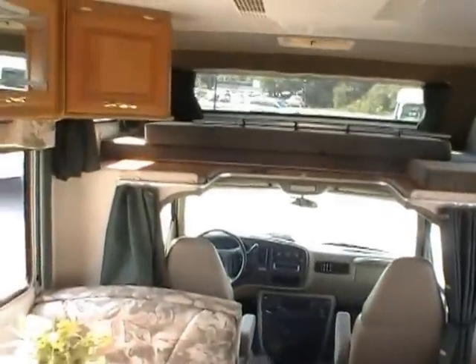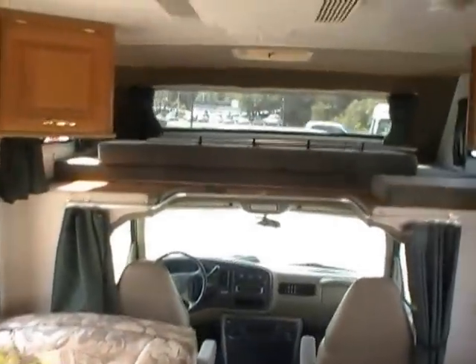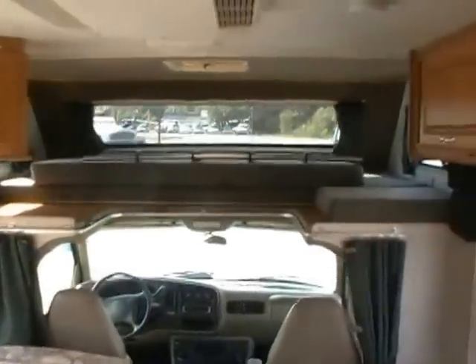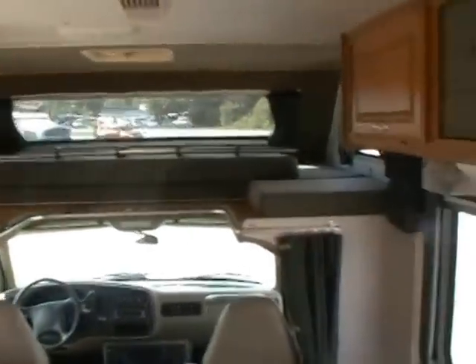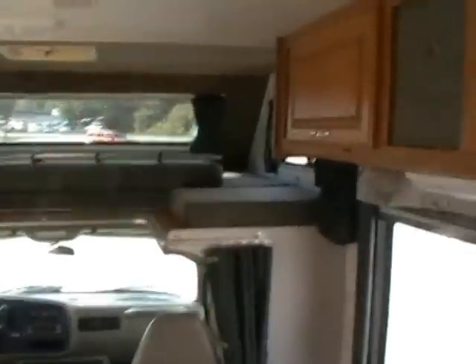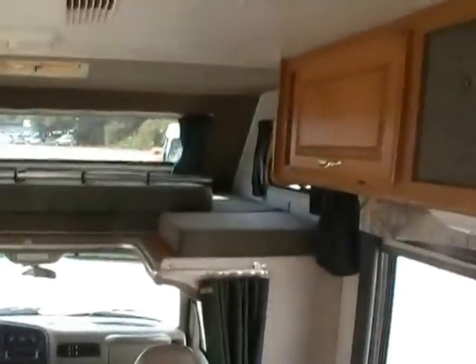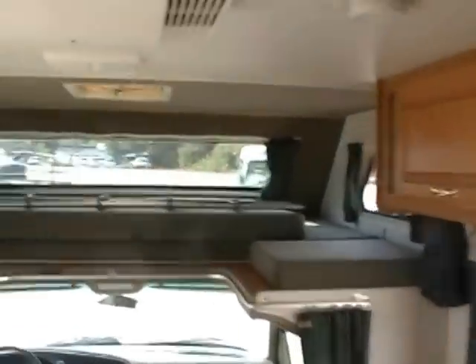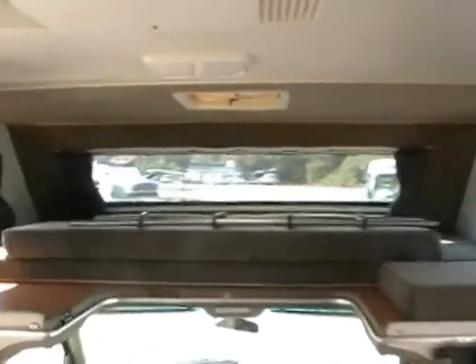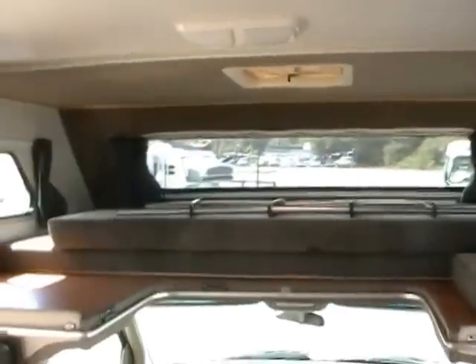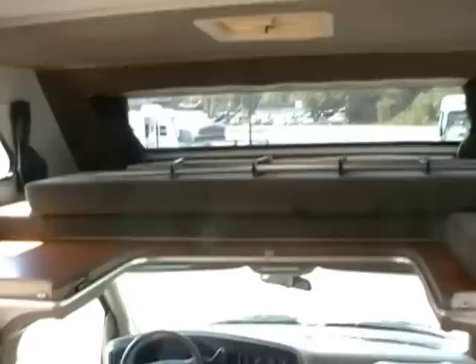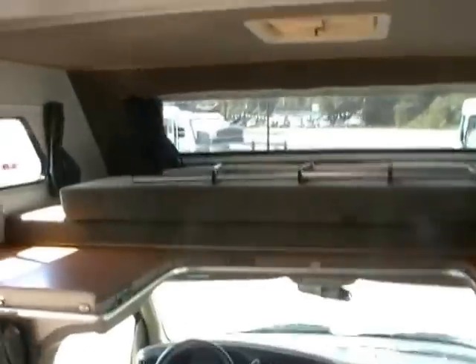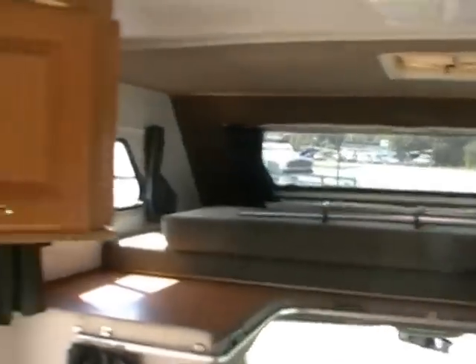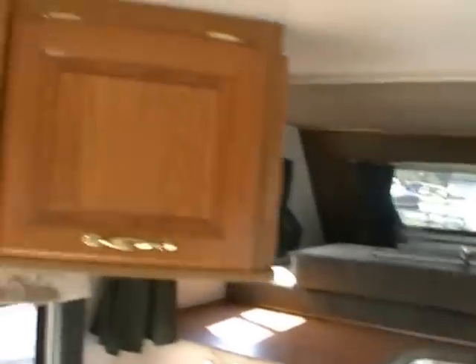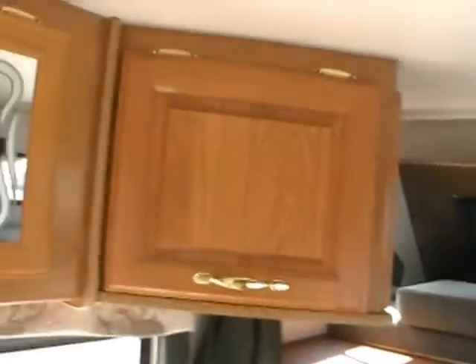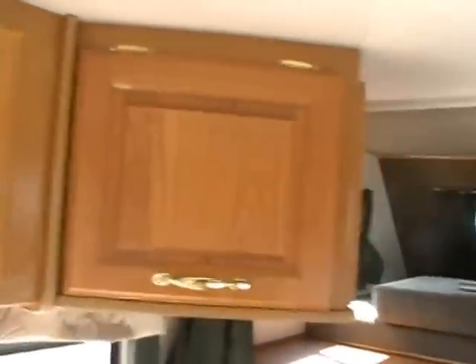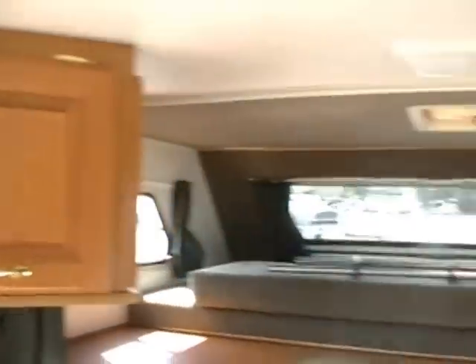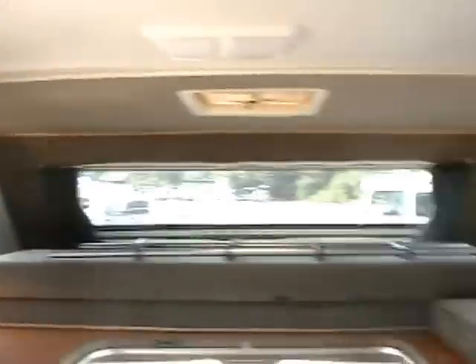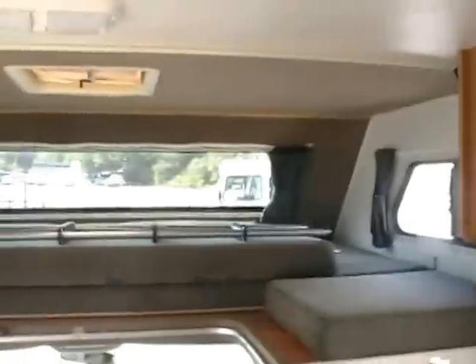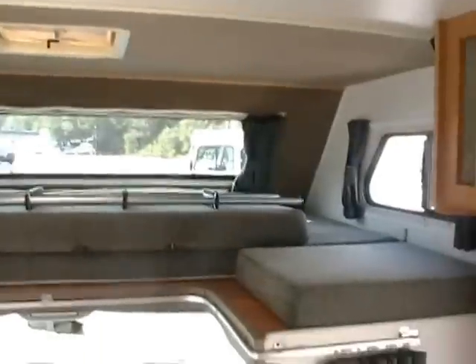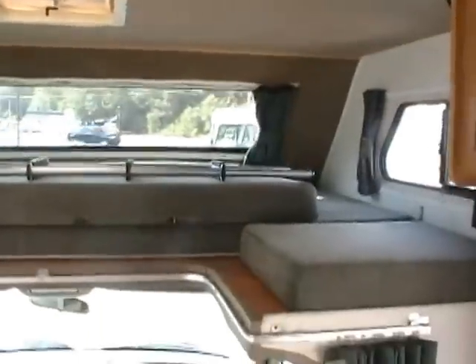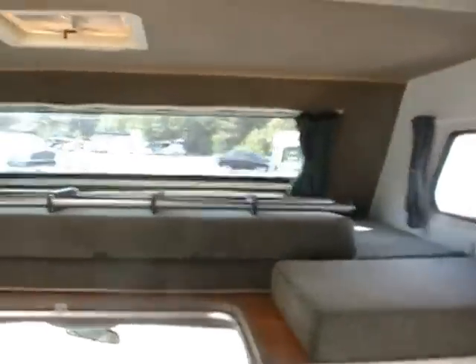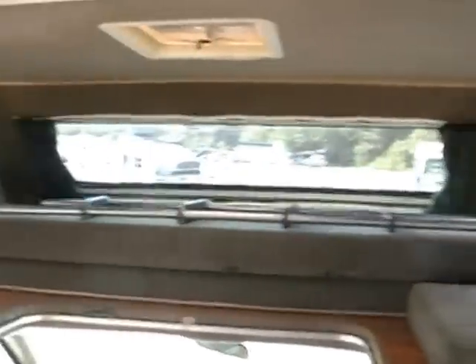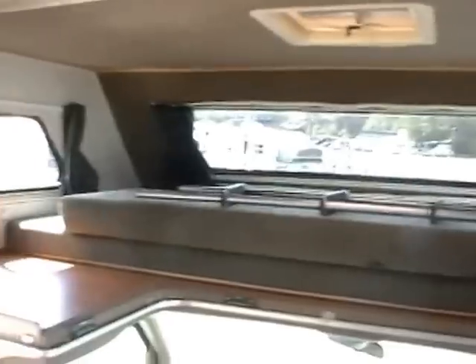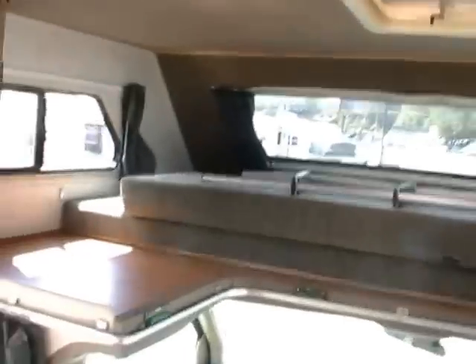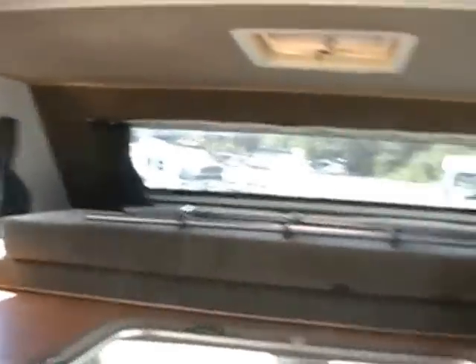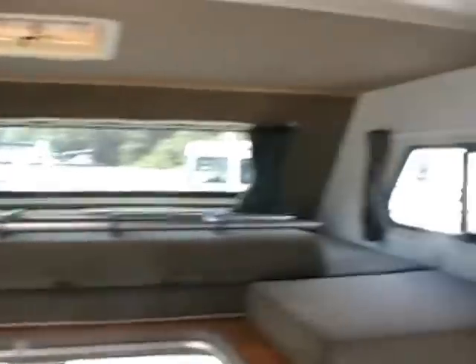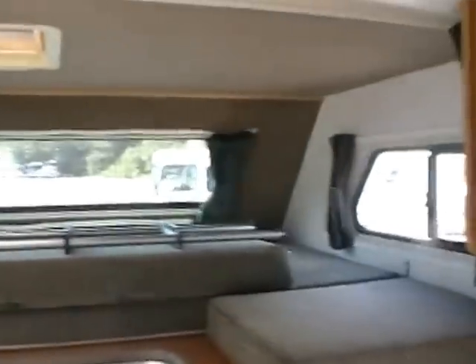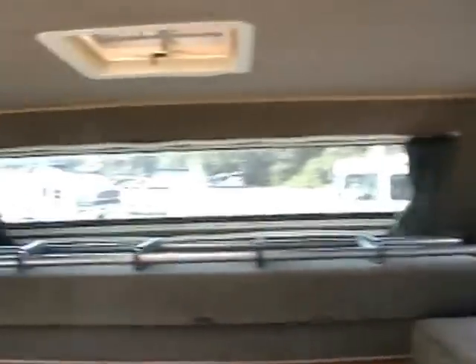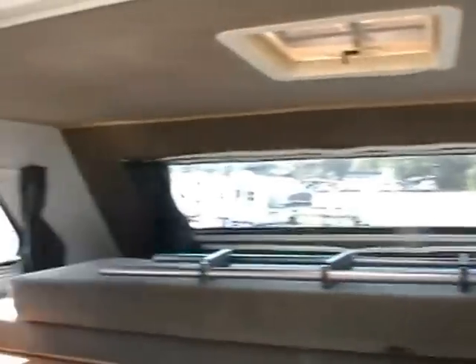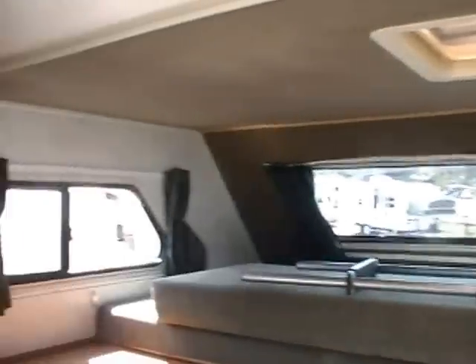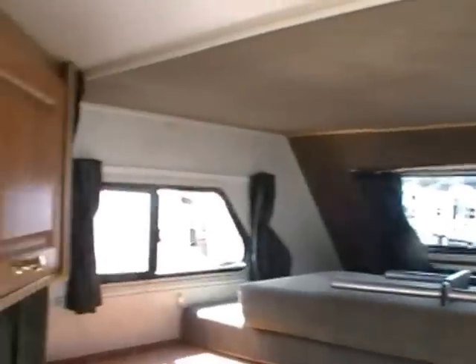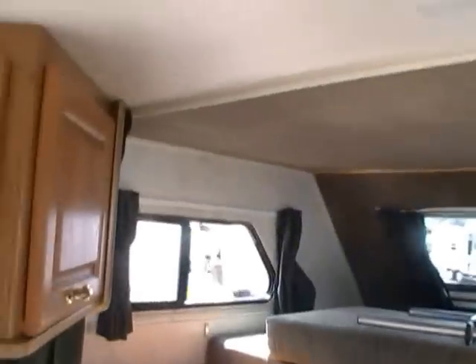You've got a queen bed in the cab over and of course you've got your ladder. This RV is in excellent condition — no smoke or pet odors and no signs of leaks or leak damage, especially in the cab over. Everything just looks great in this motorhome.